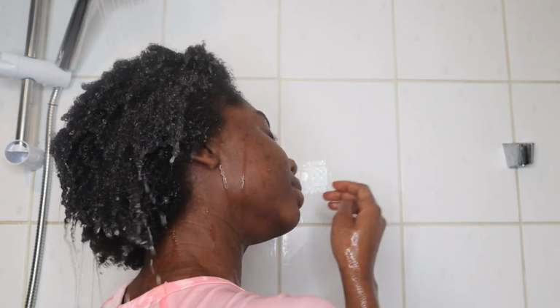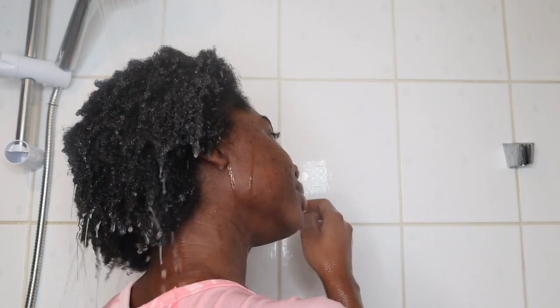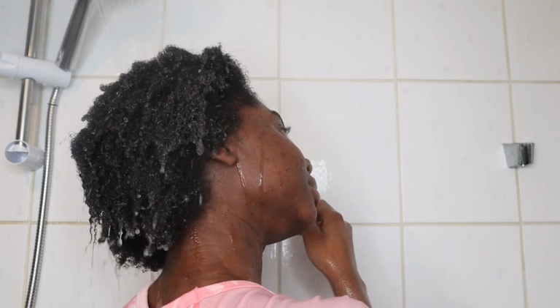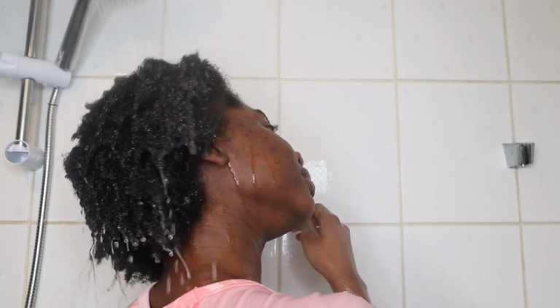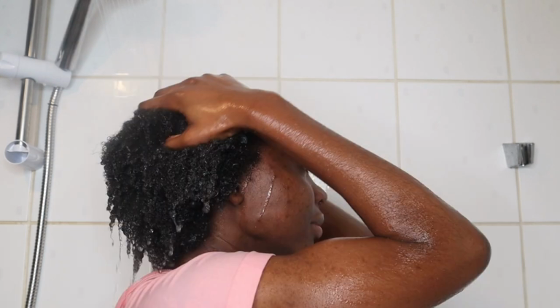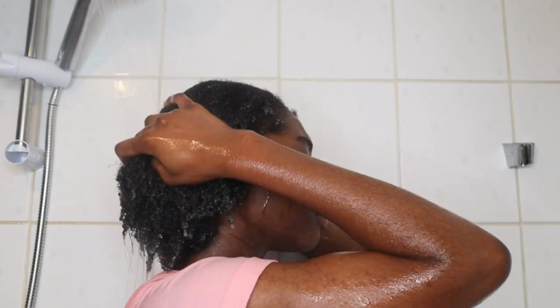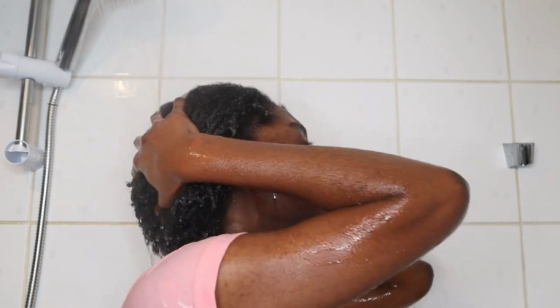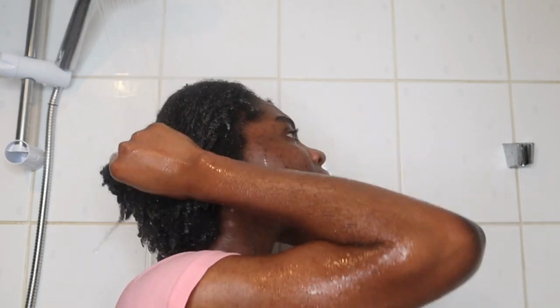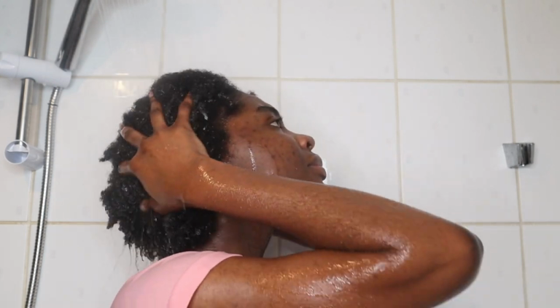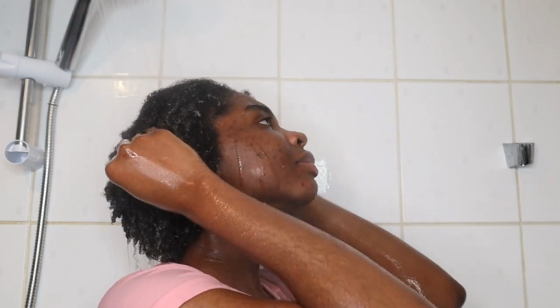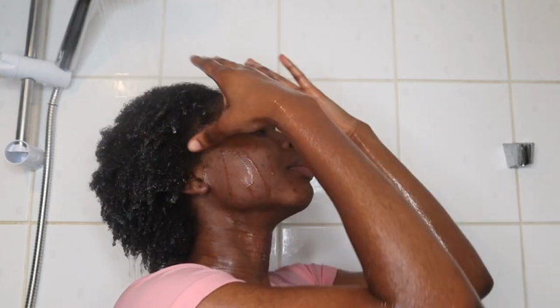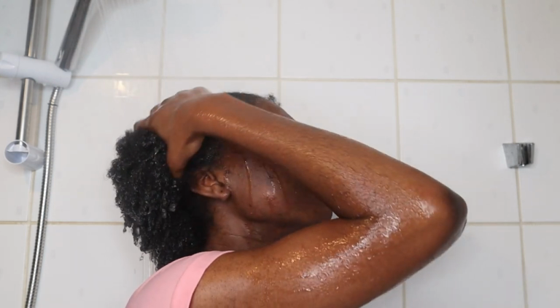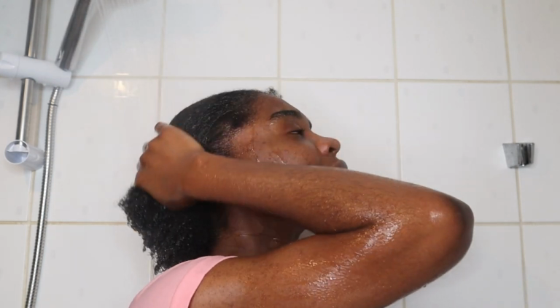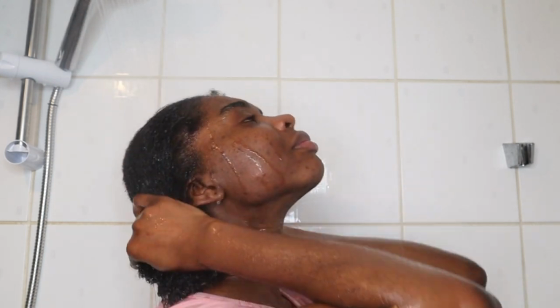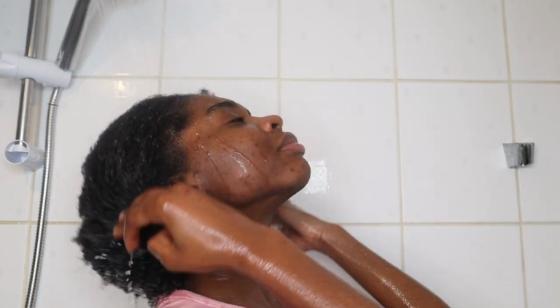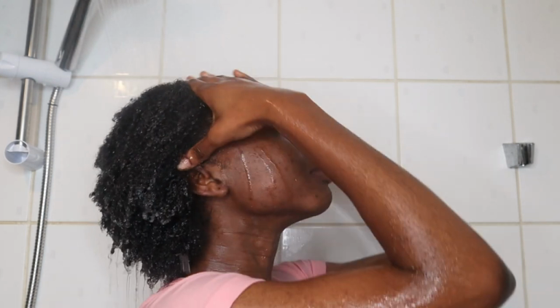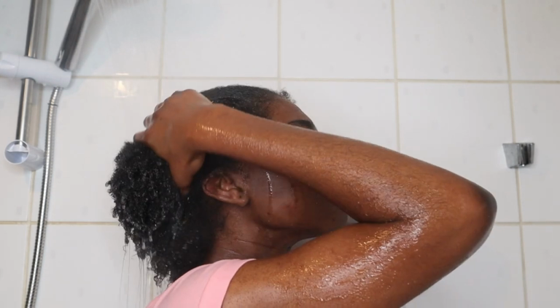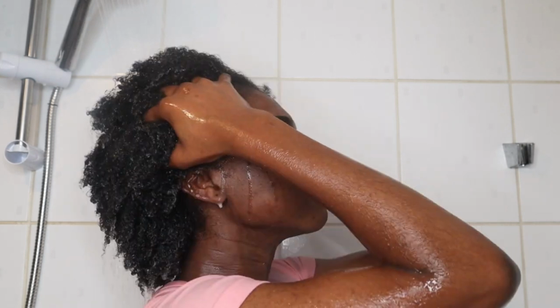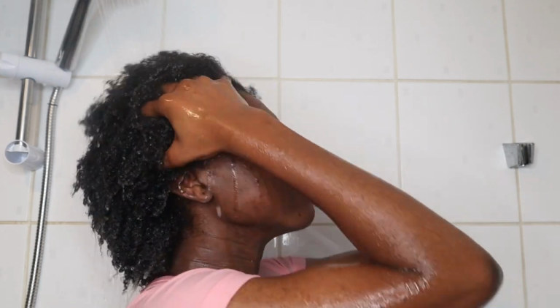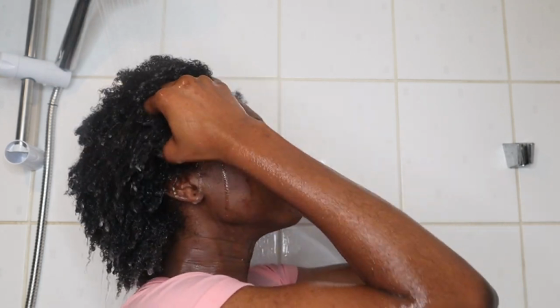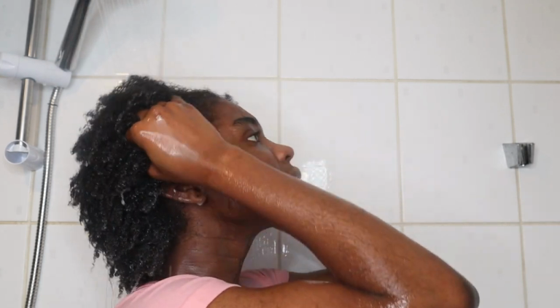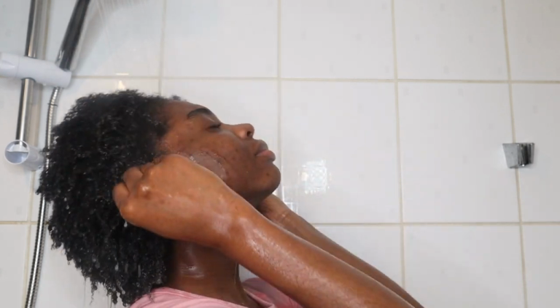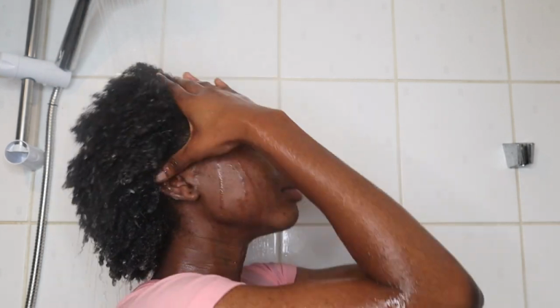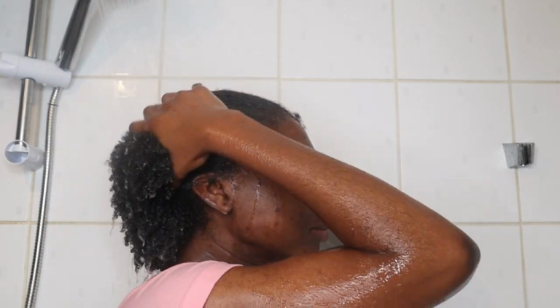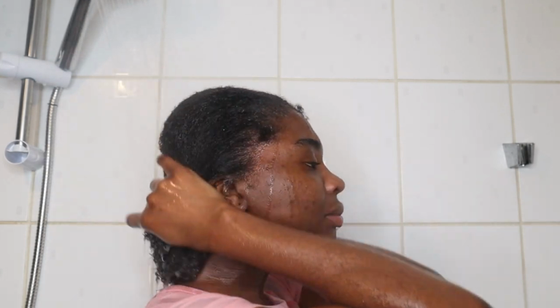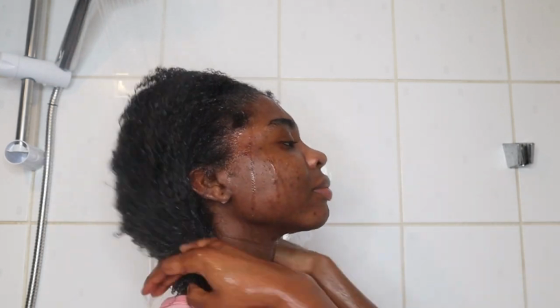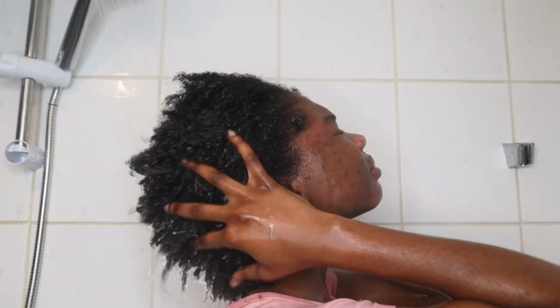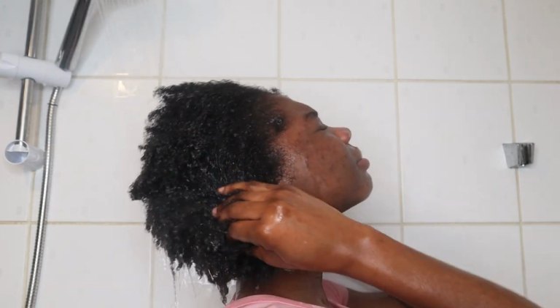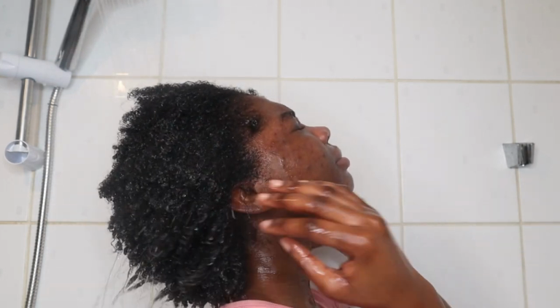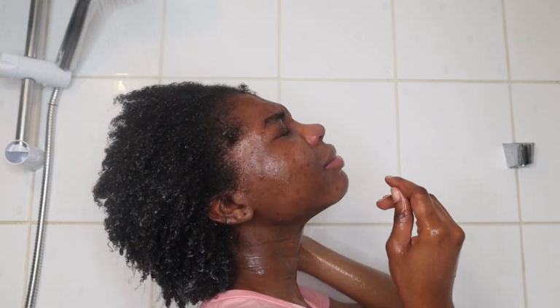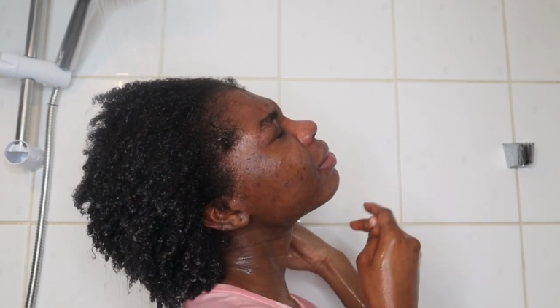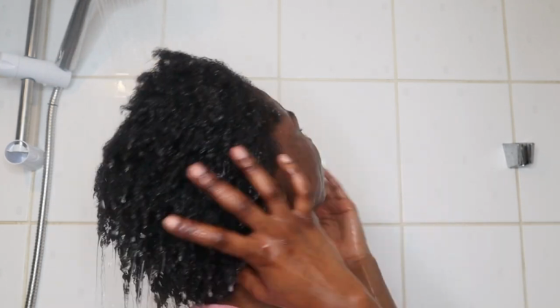I always start off by soaking my hair under warm running water for a few minutes.